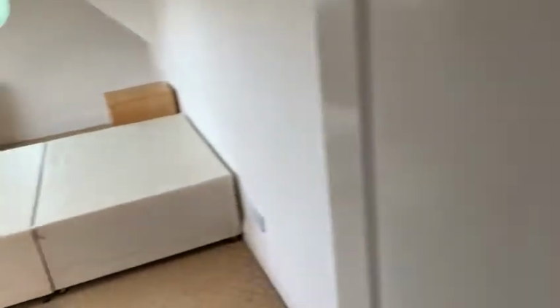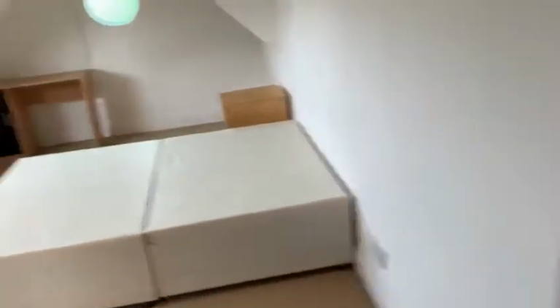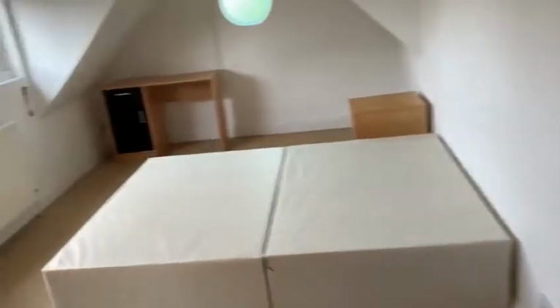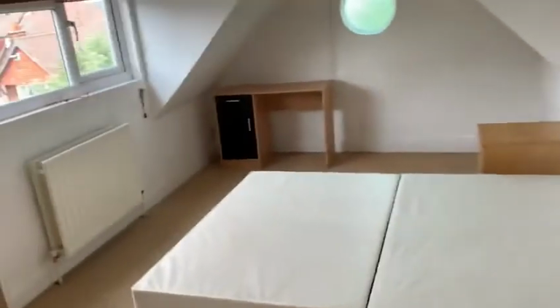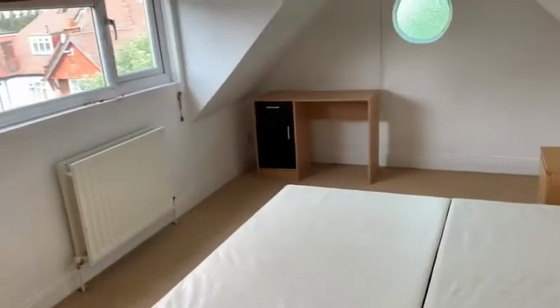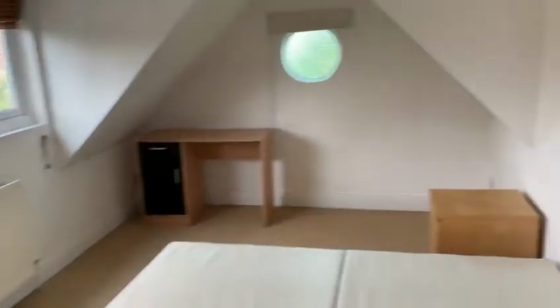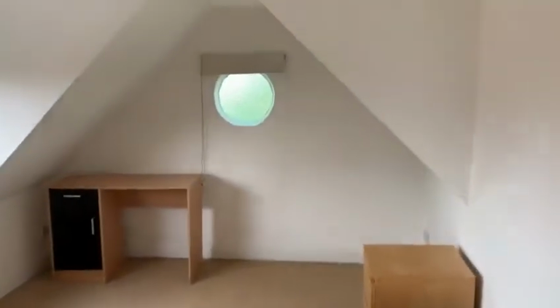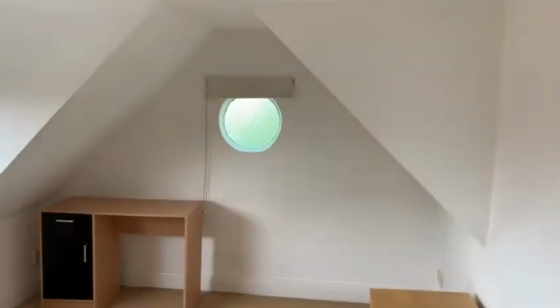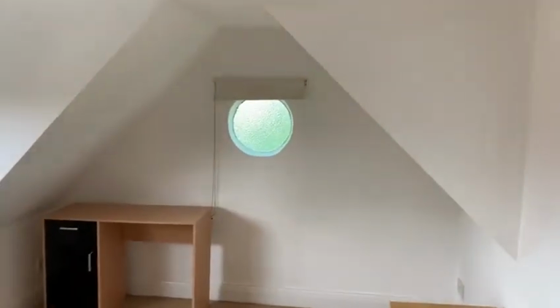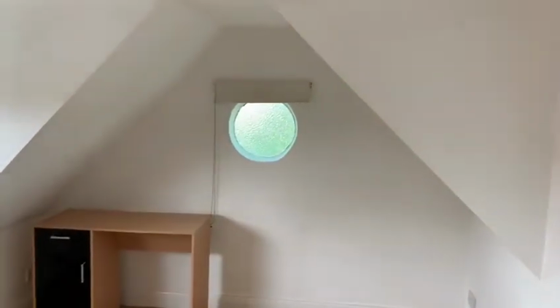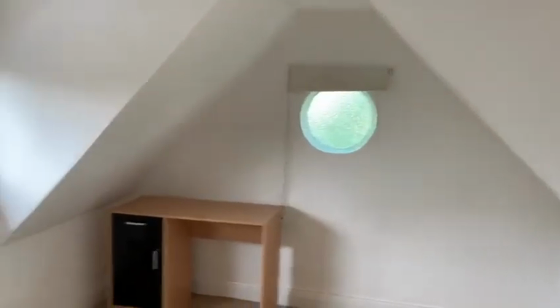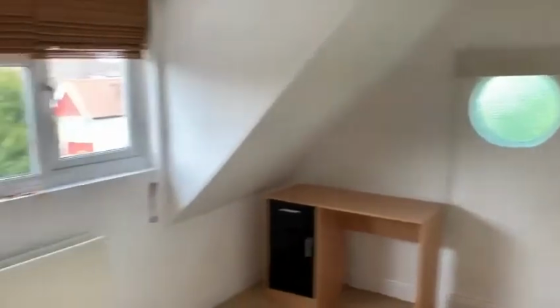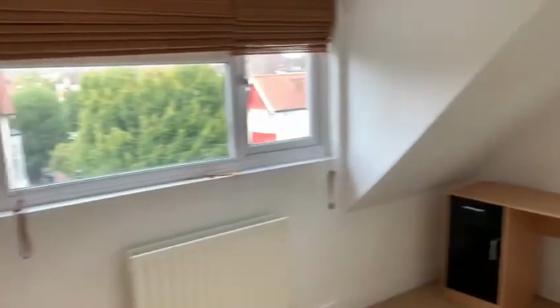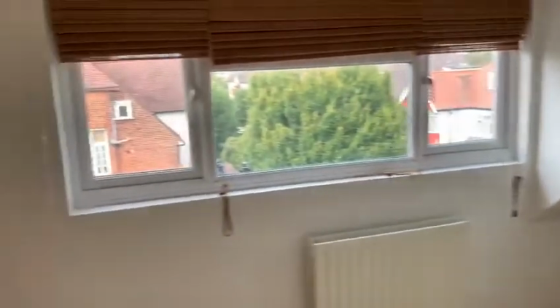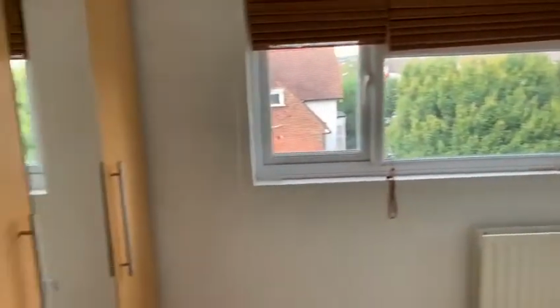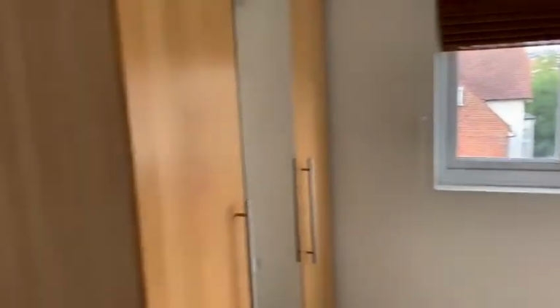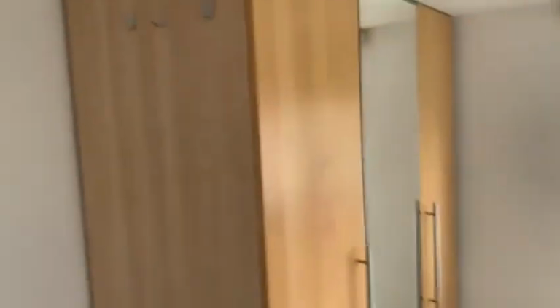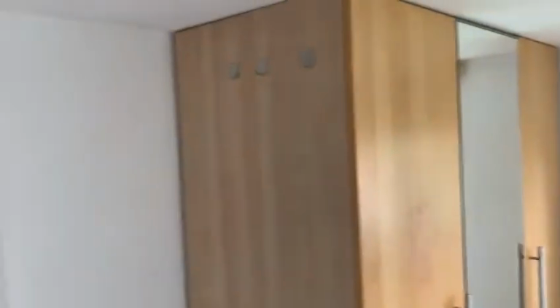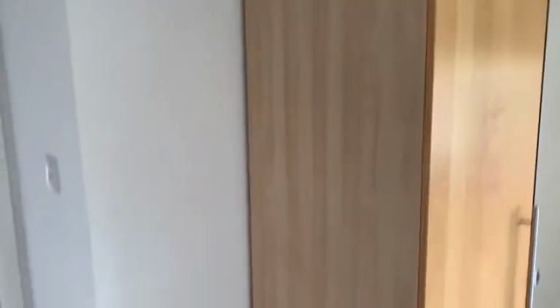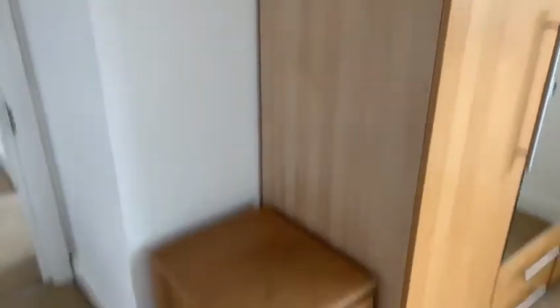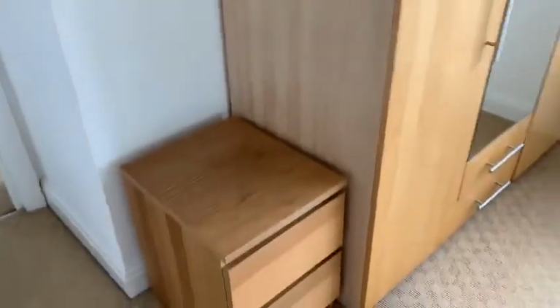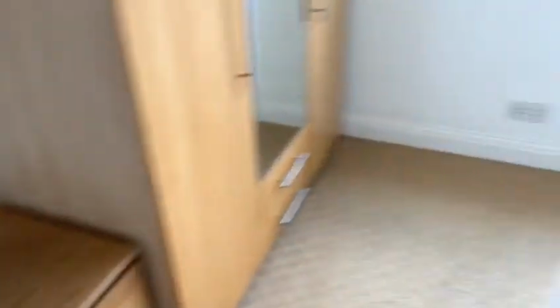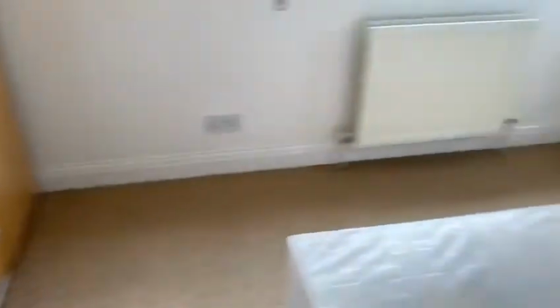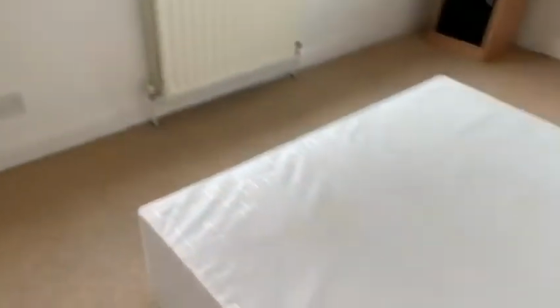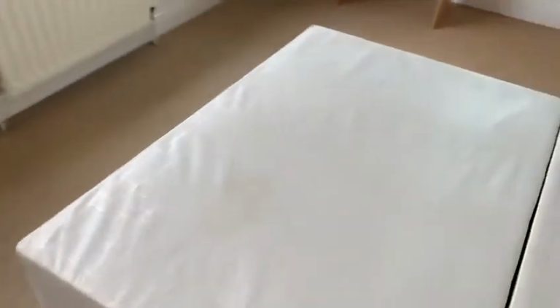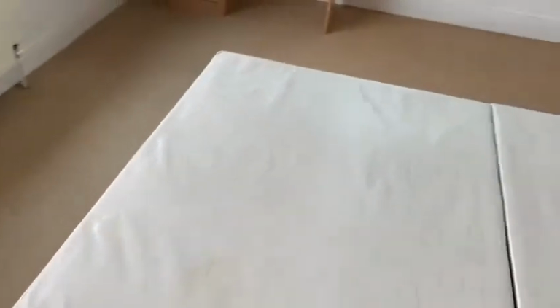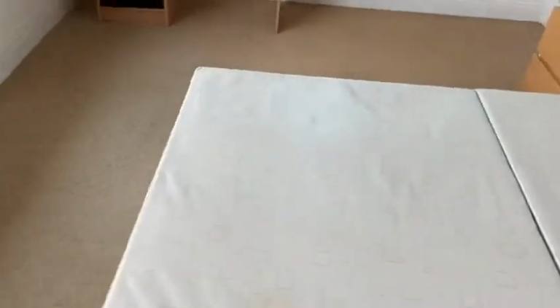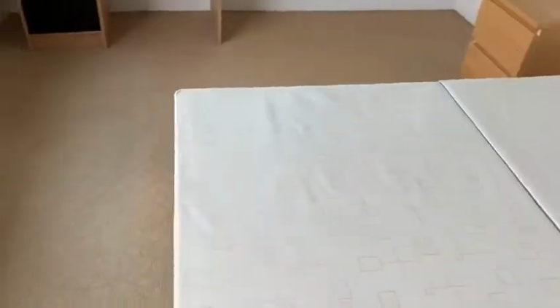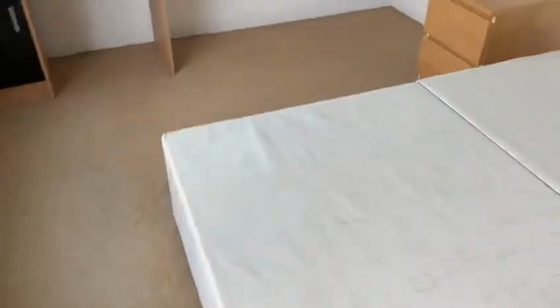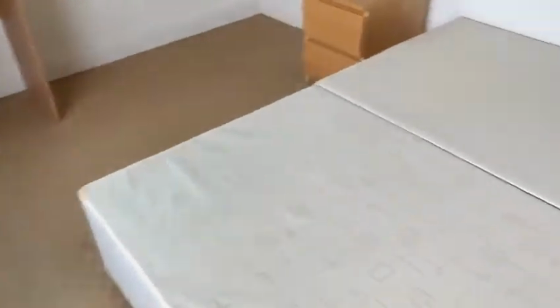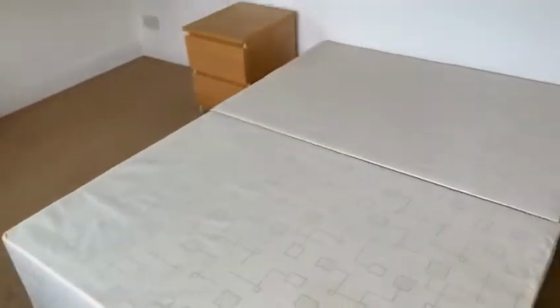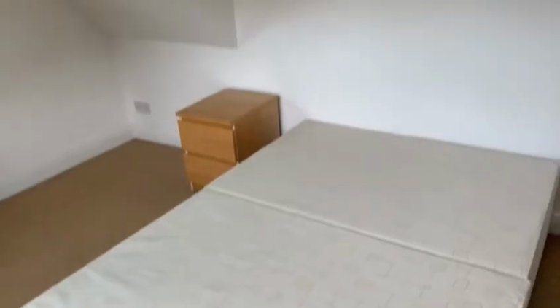This is the other bedroom, with a nice little feature wall on the far side. Again really good natural light, and also storage. We can obviously arrange for a mattress for the bed too.